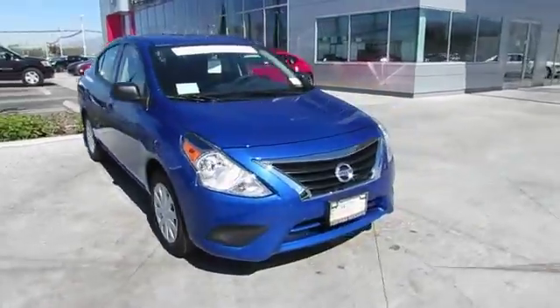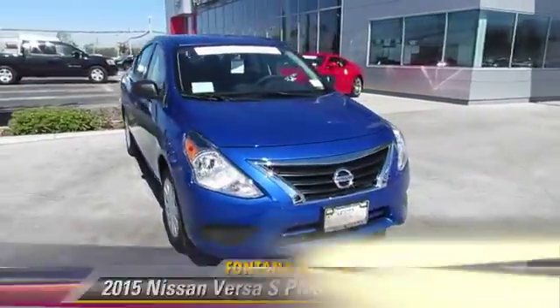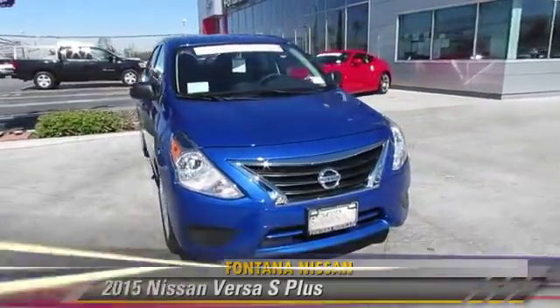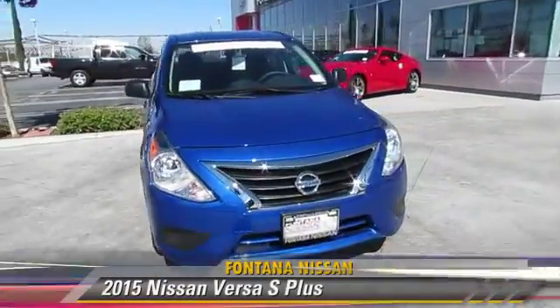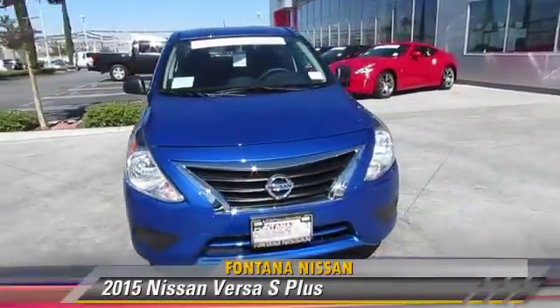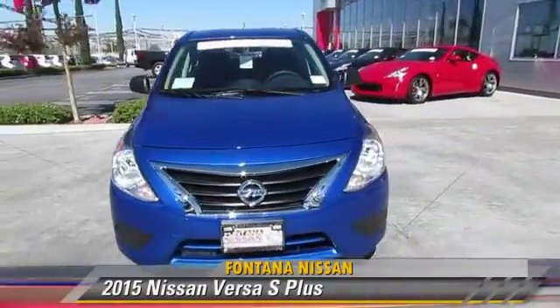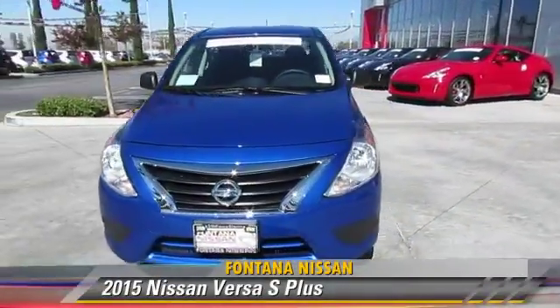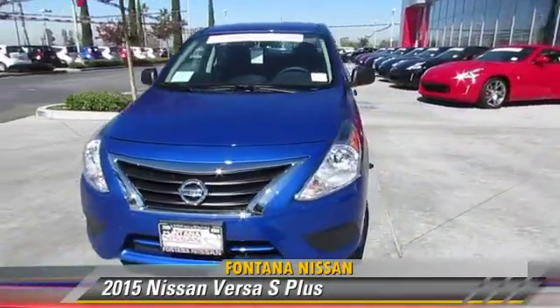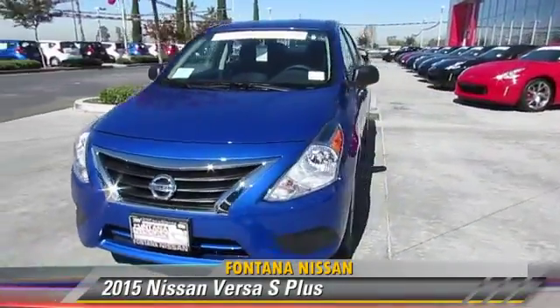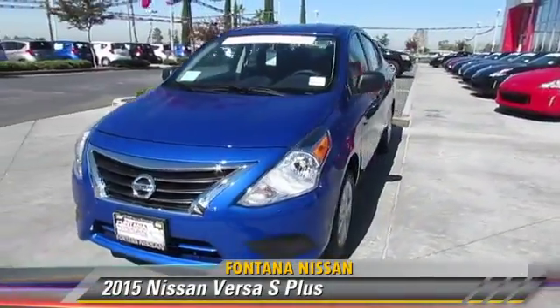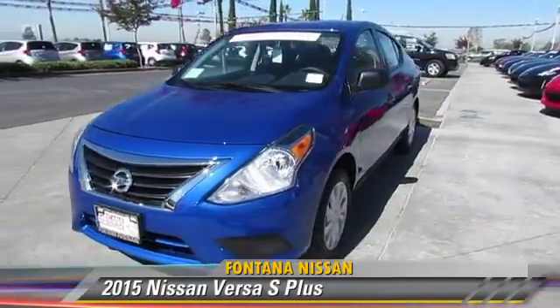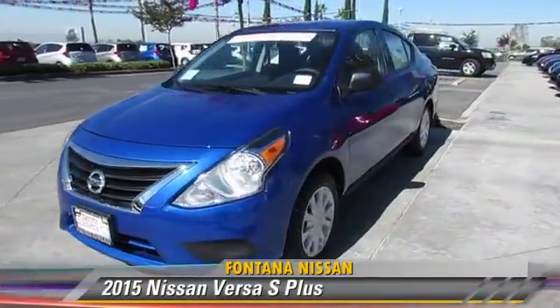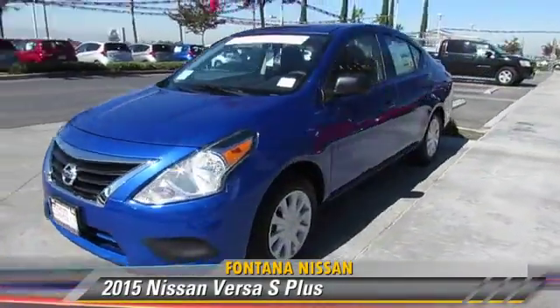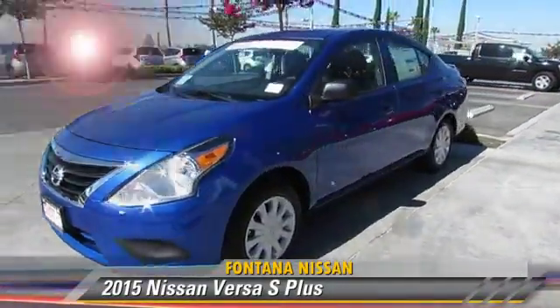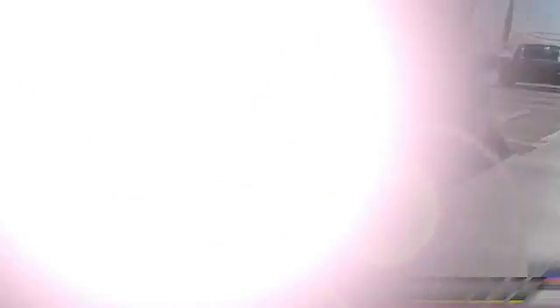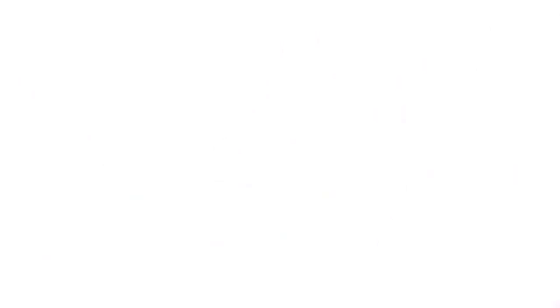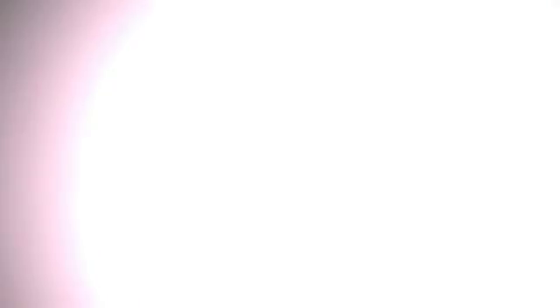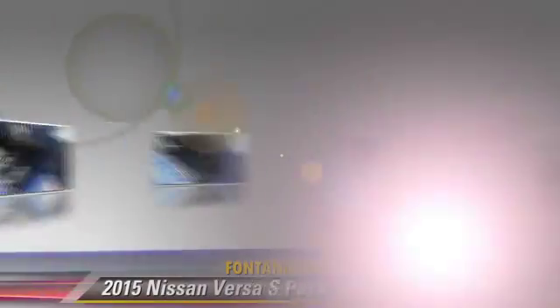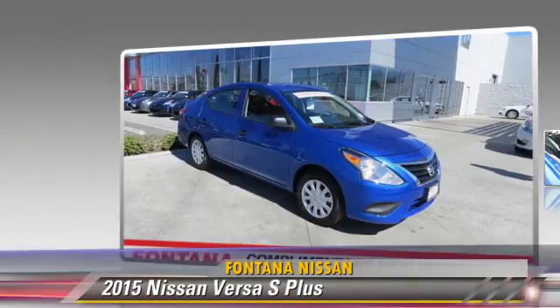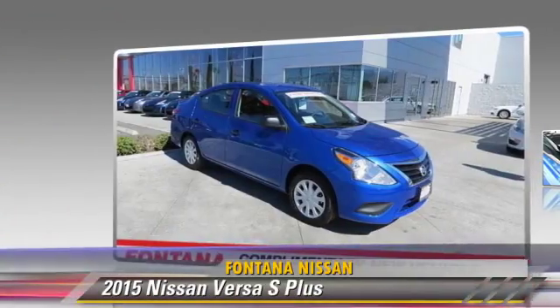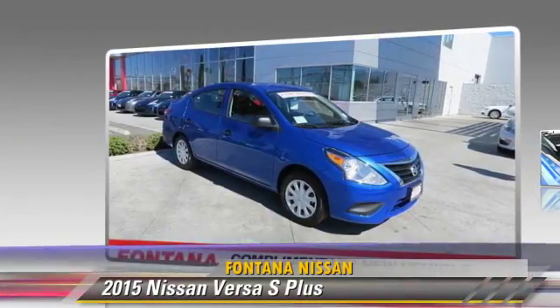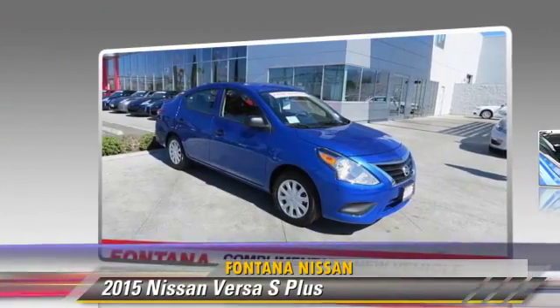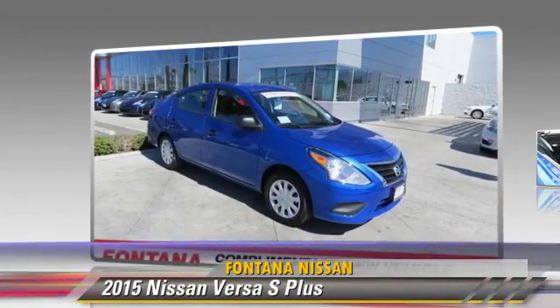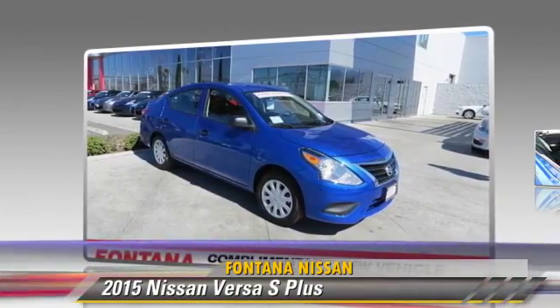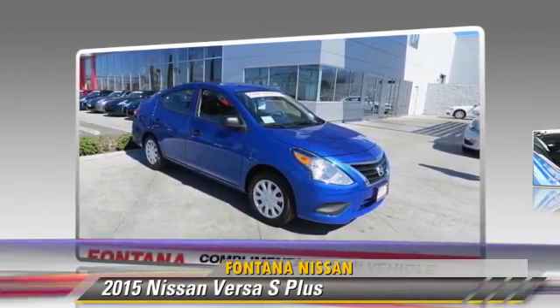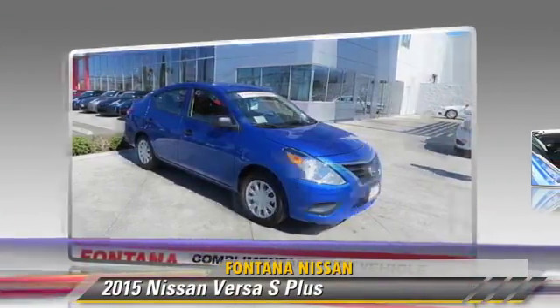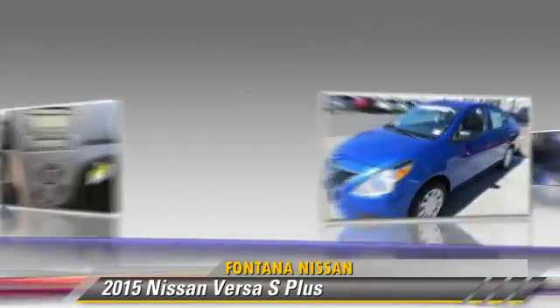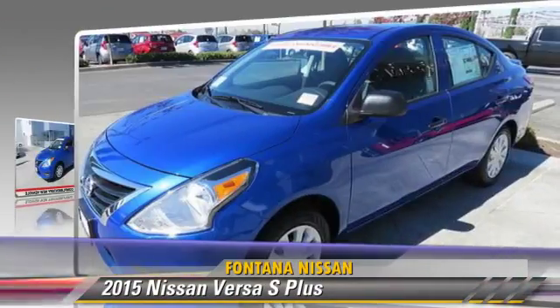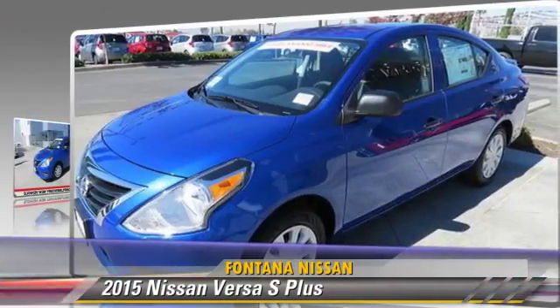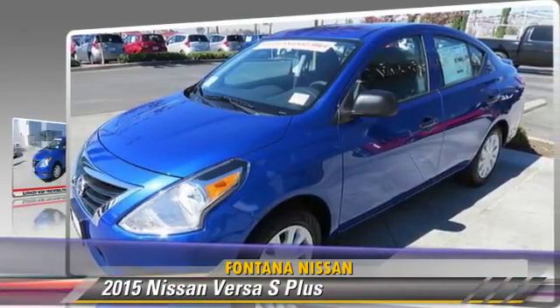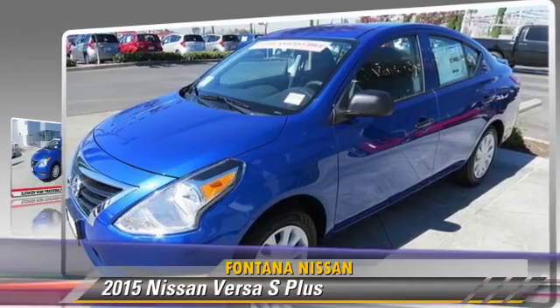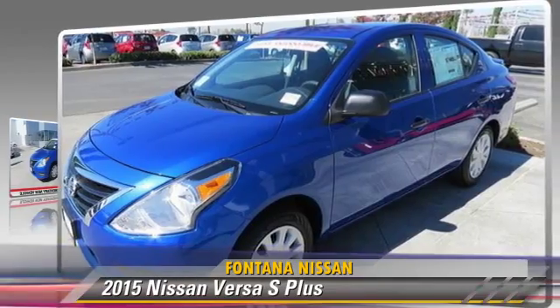The 2015 Nissan Versa, powered by a 1.6-liter four-cylinder engine — this vehicle is well-equipped.